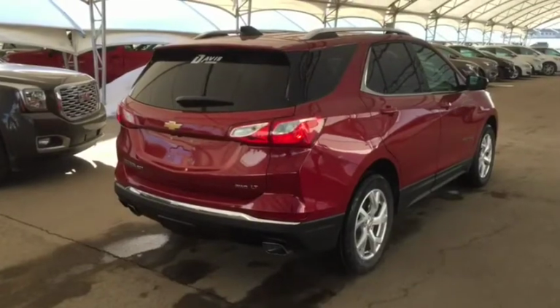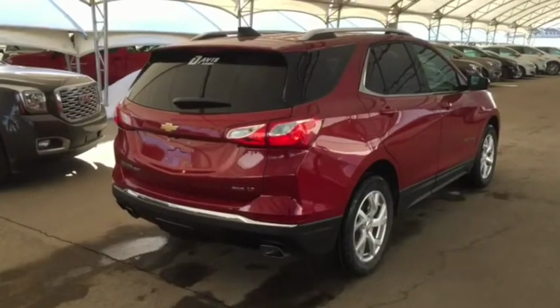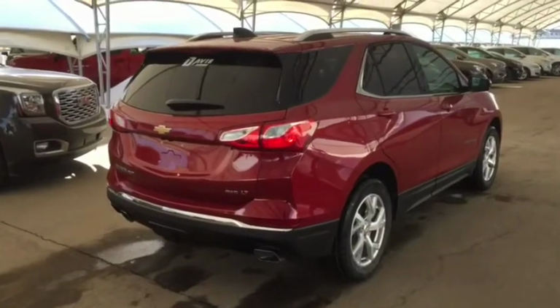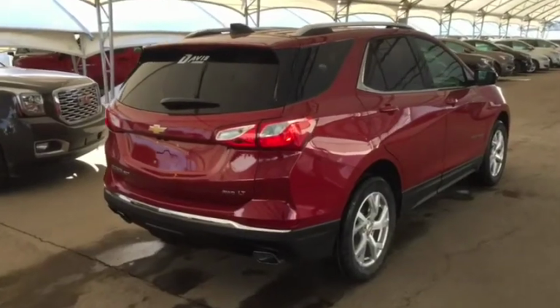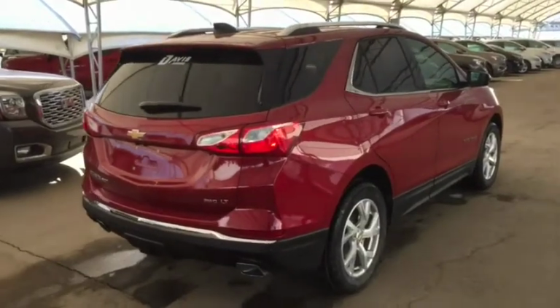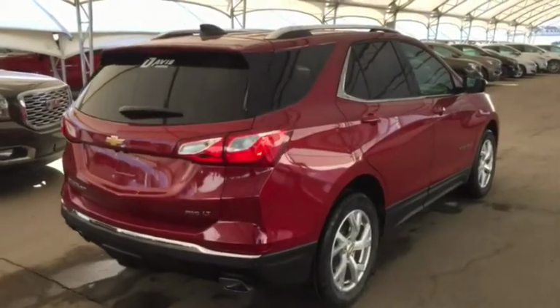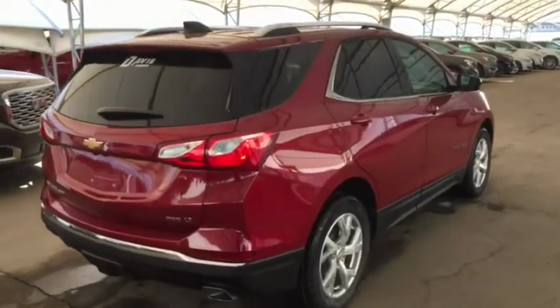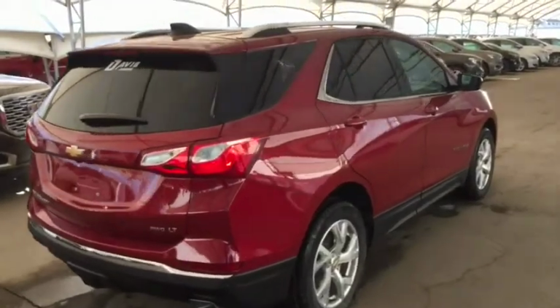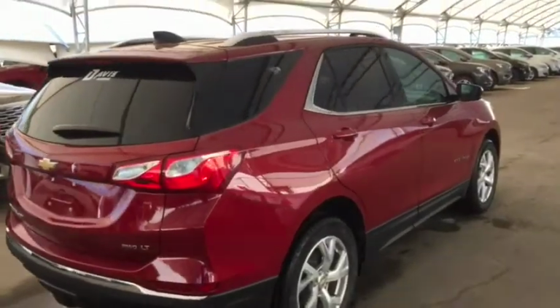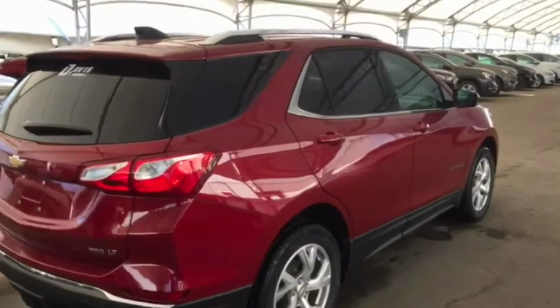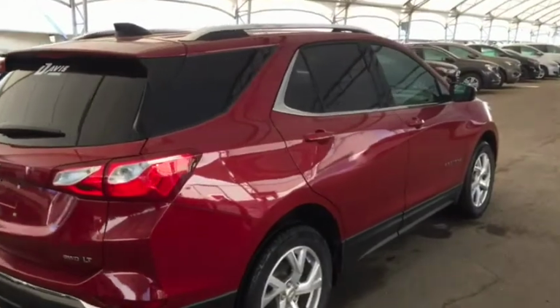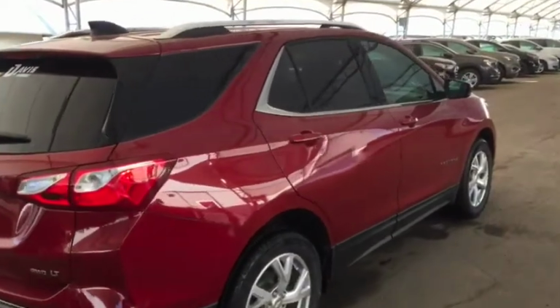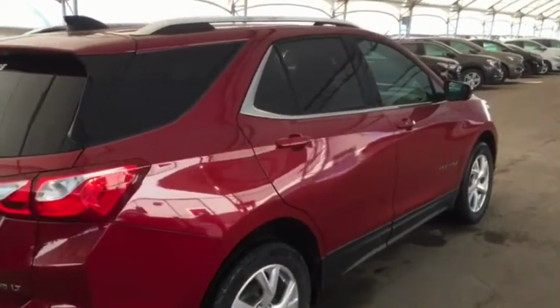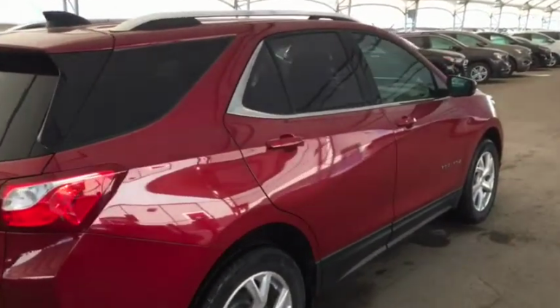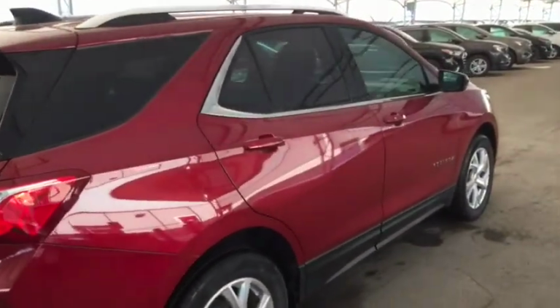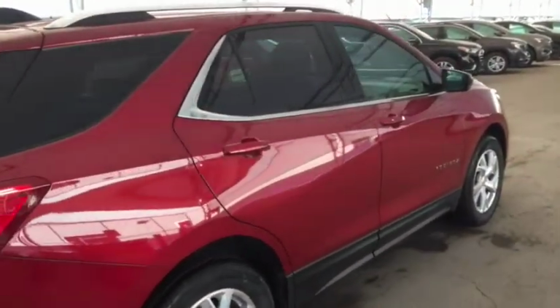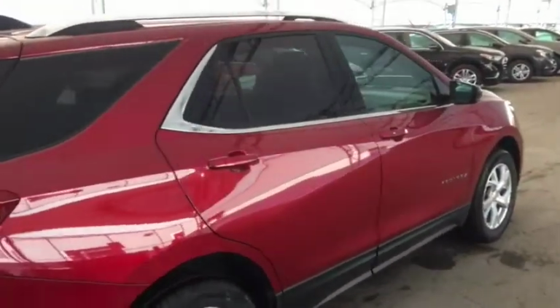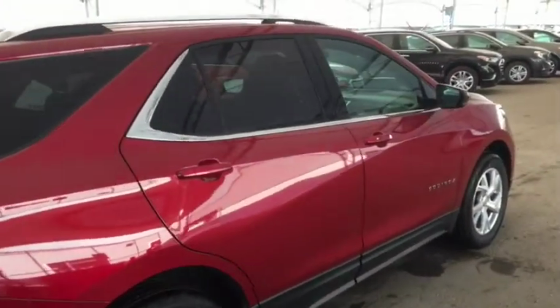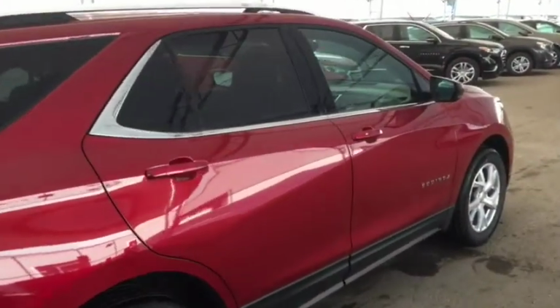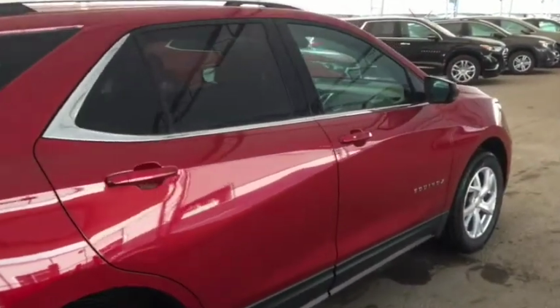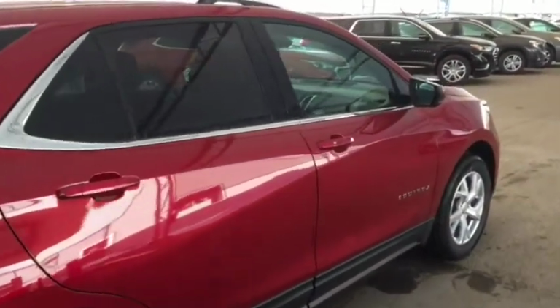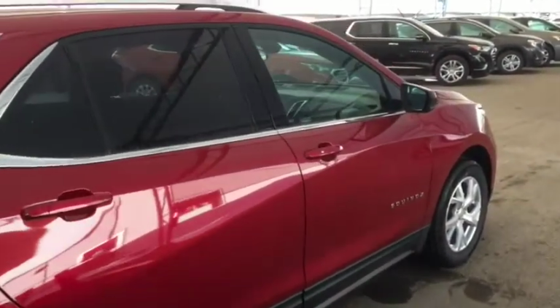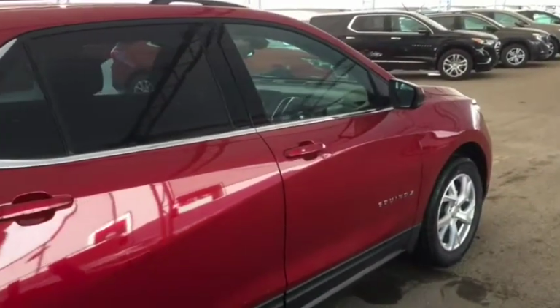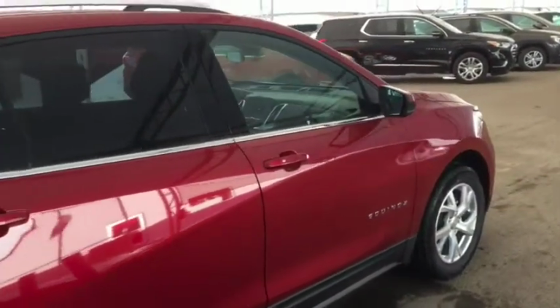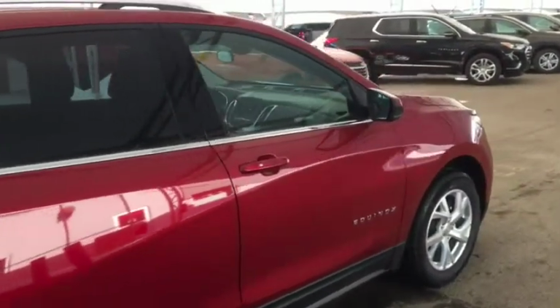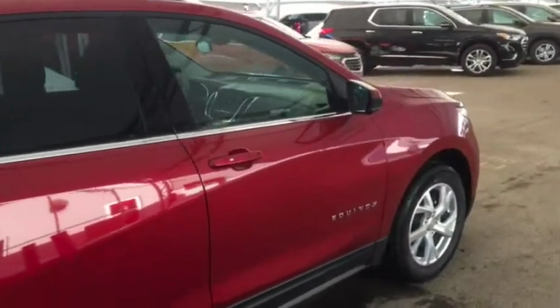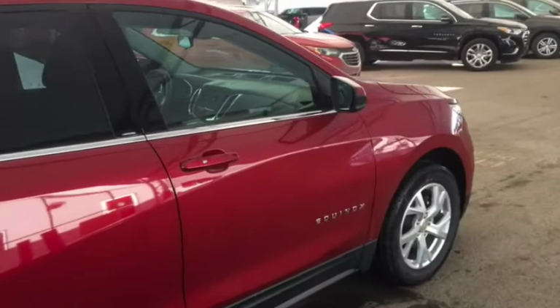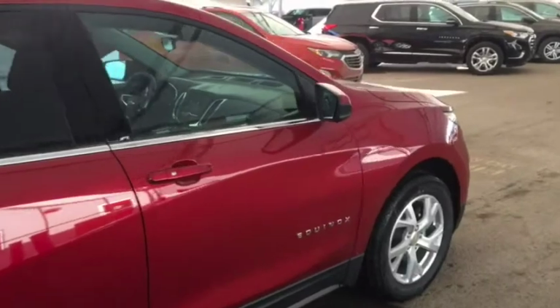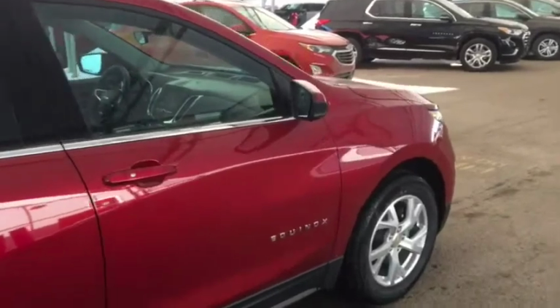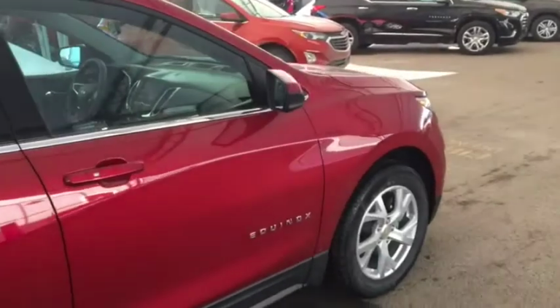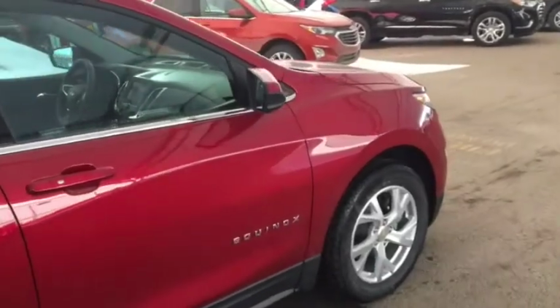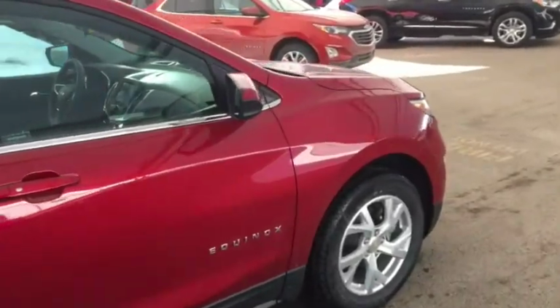So don't miss out on your brand new Equinox. Hurry in to Davis Chevrolet and book a test drive with one of our knowledgeable product specialists today.